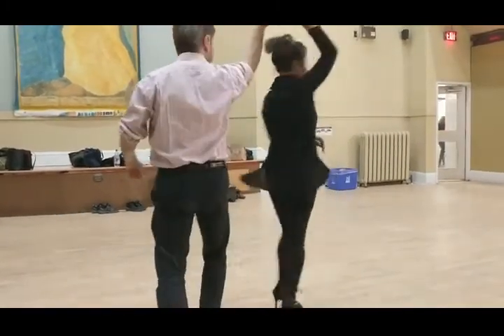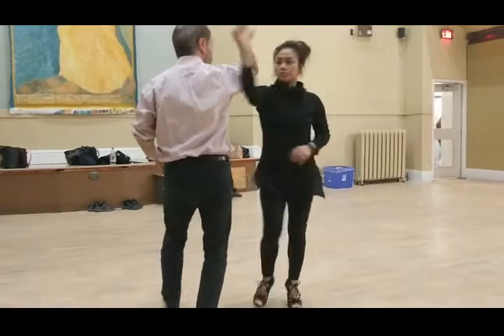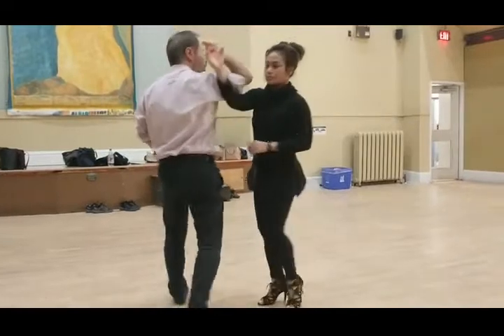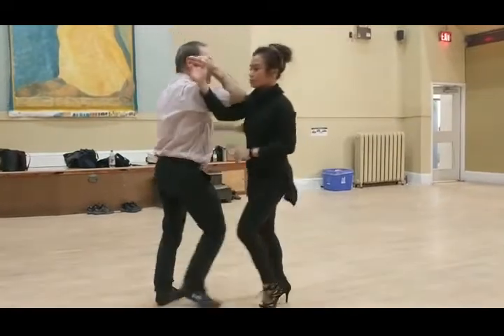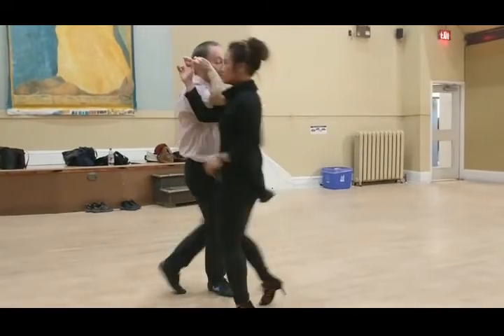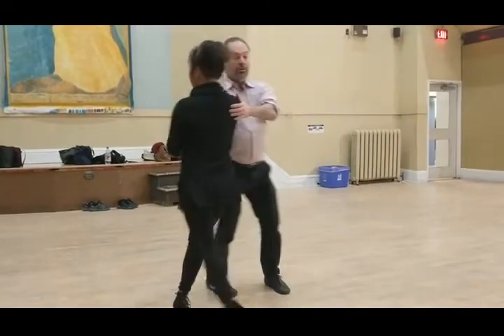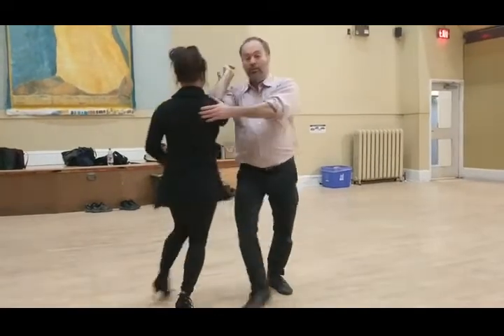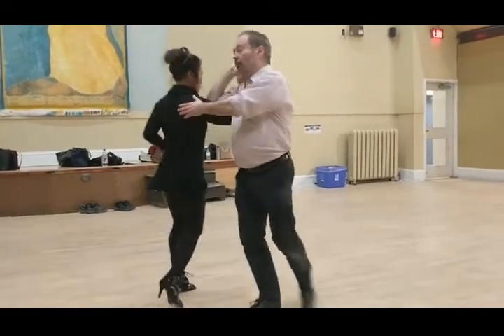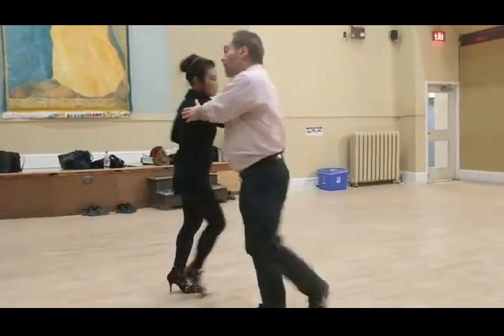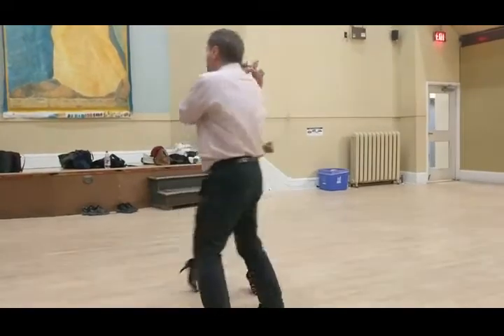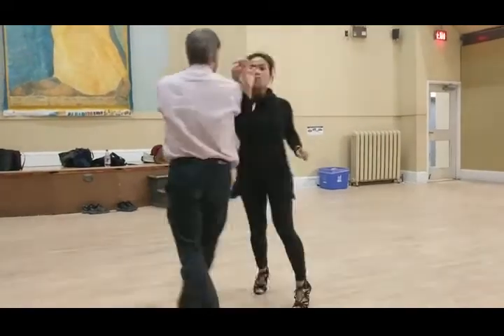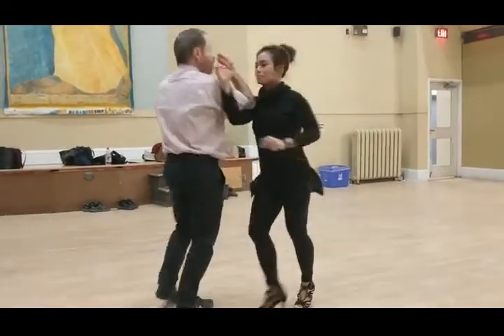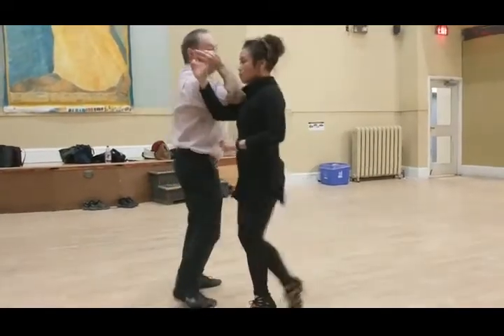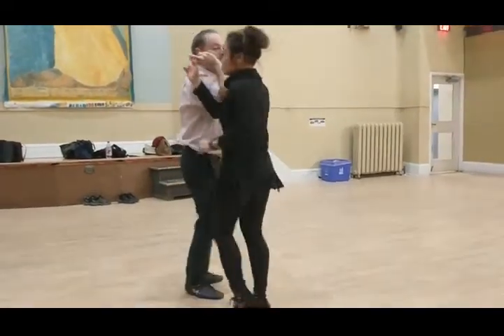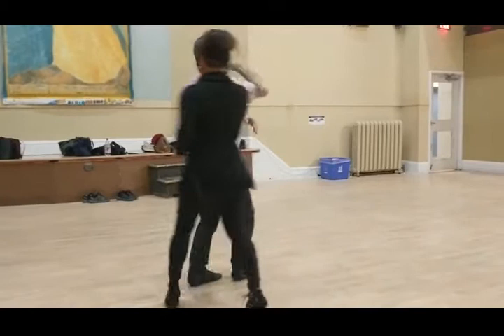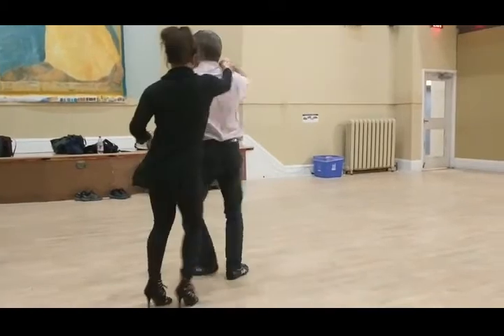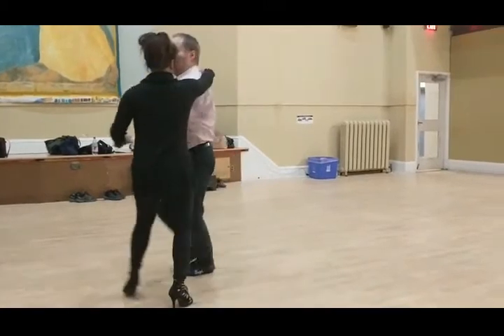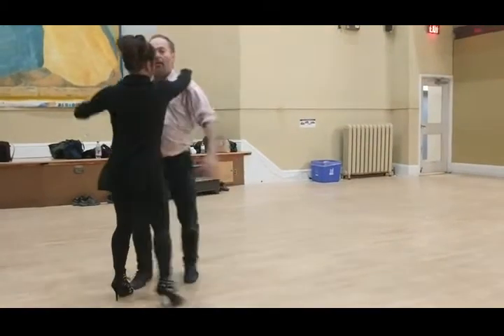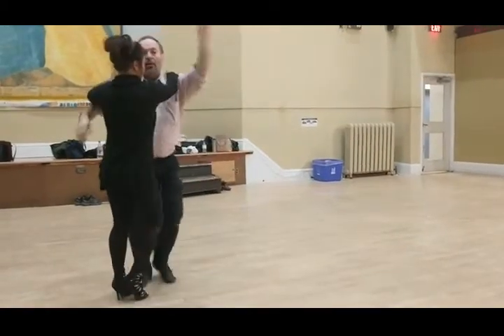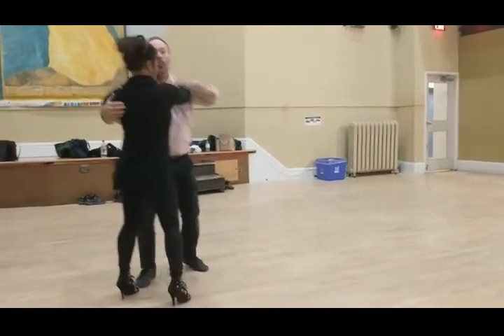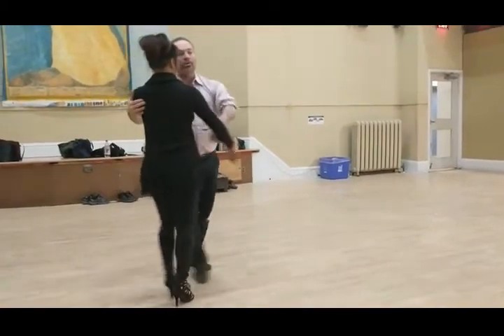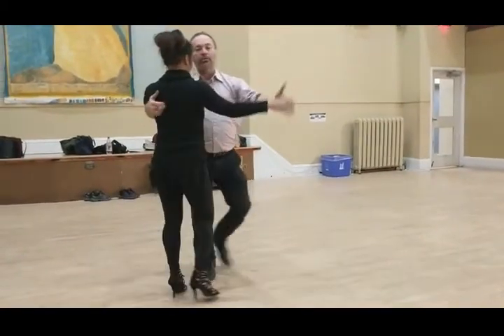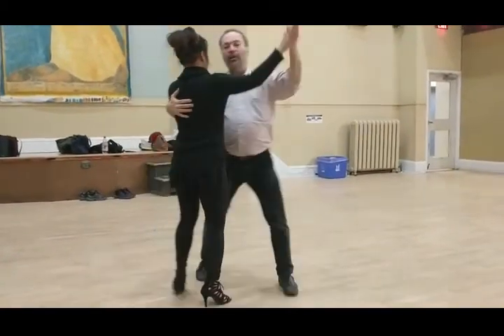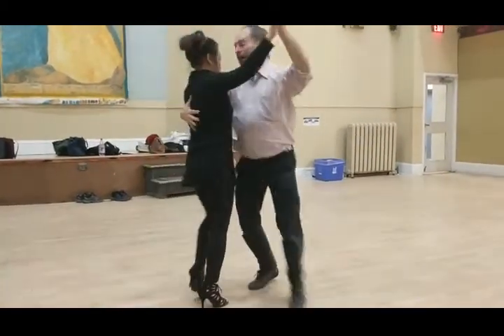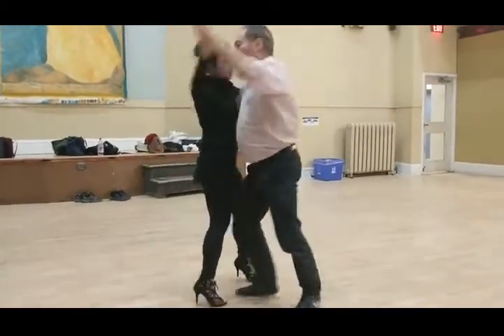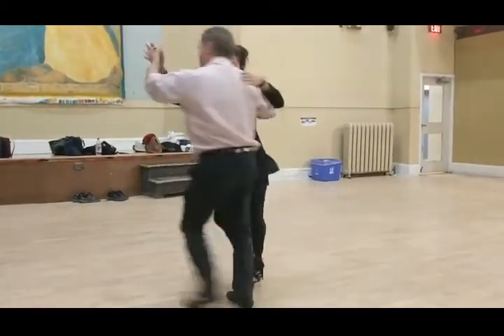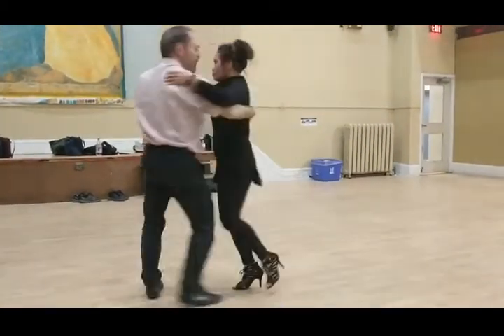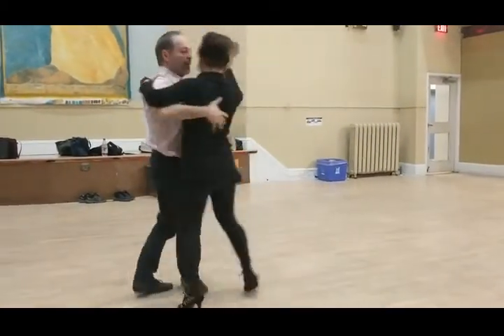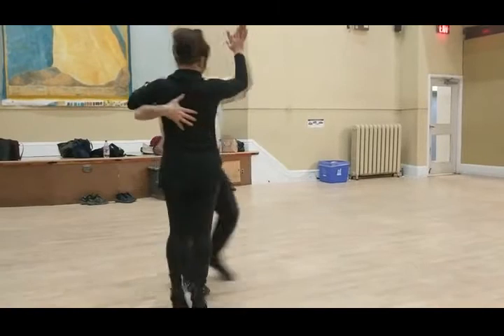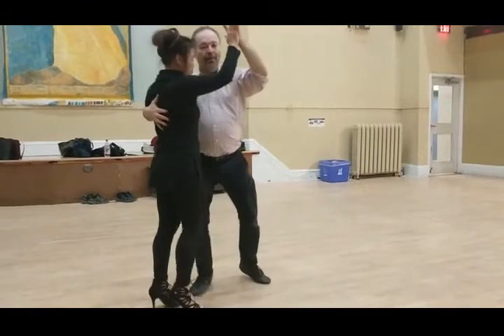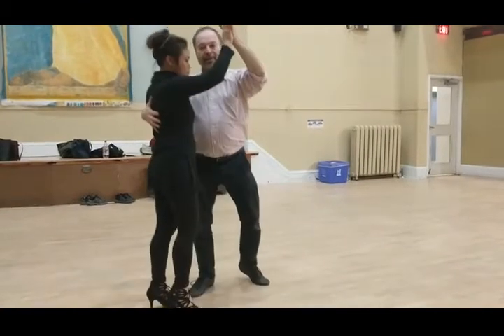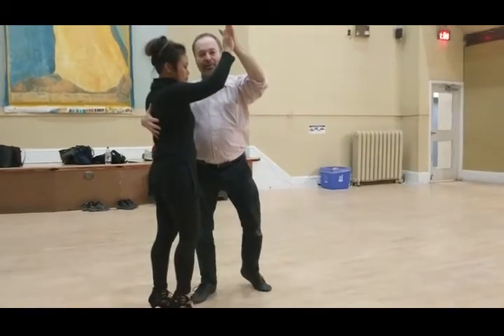Side turn to the elbow — one, two, three, four — bum, bum, bum, bum, bum — leave it behind the neck — one, two, three — and bum, bum, bum, bum, bum — and that's our move.